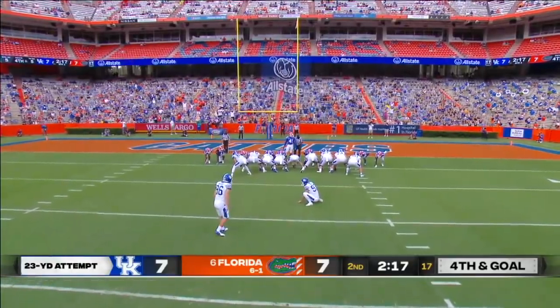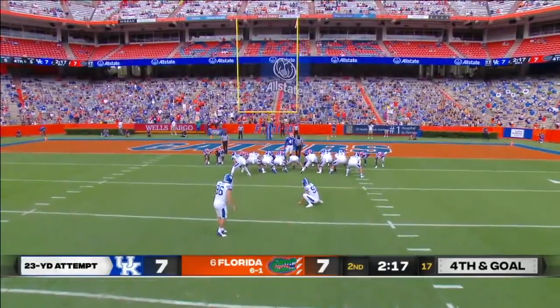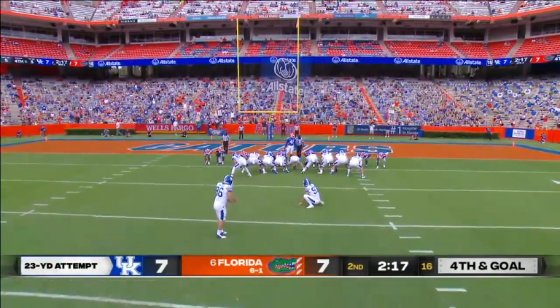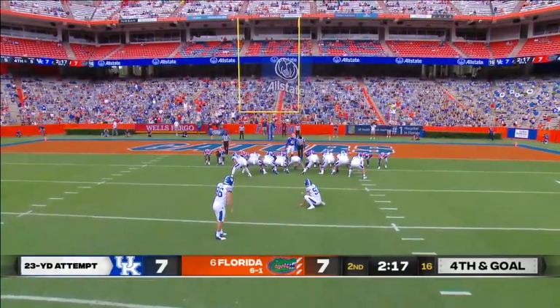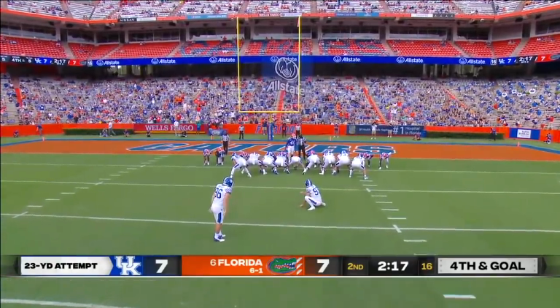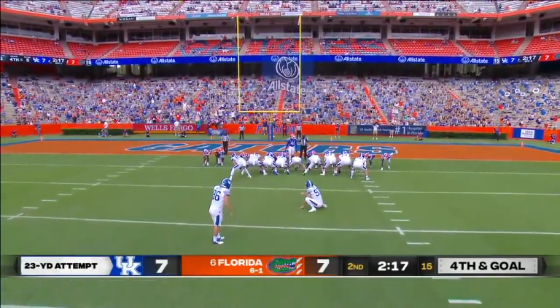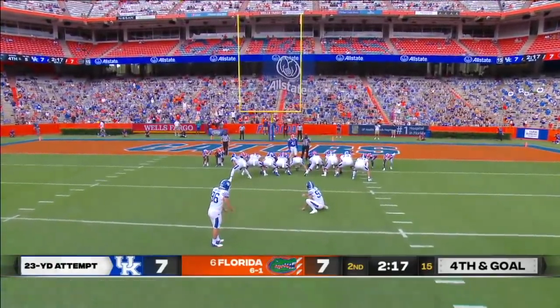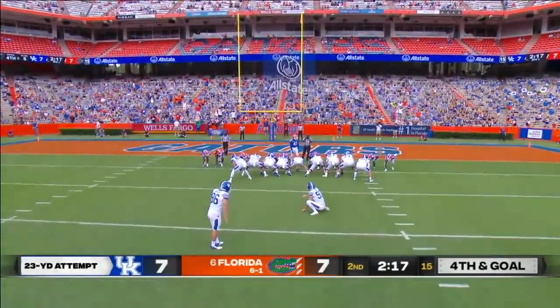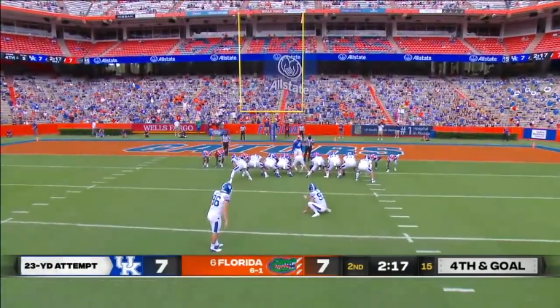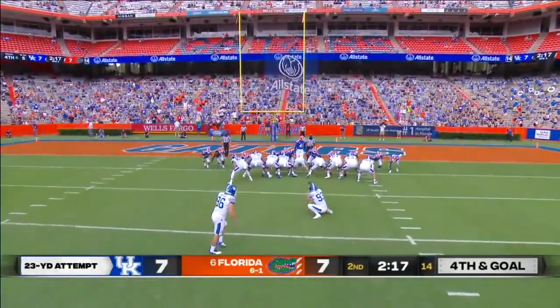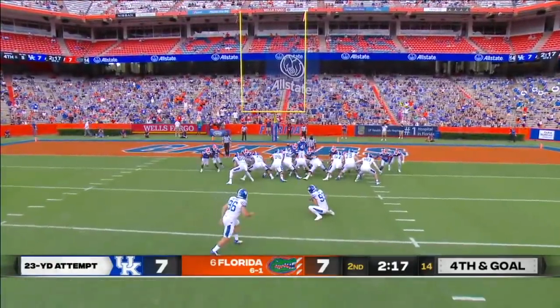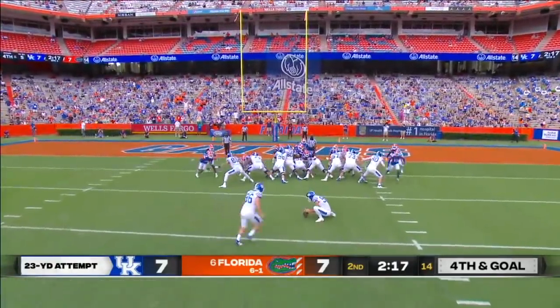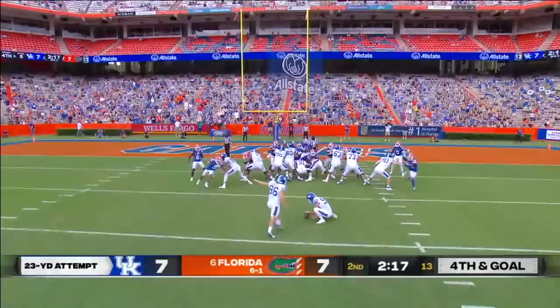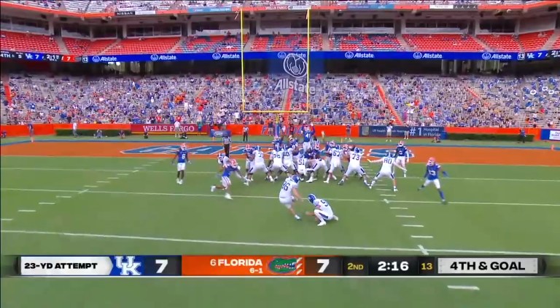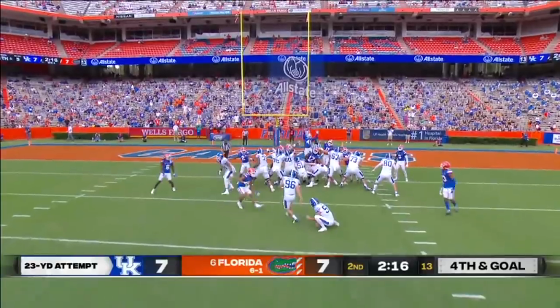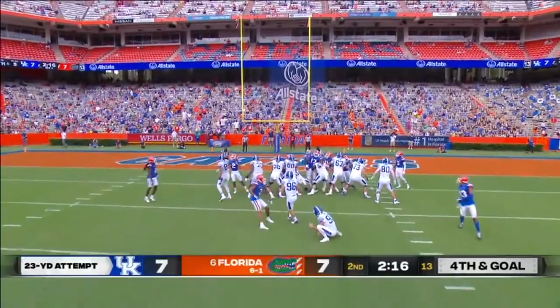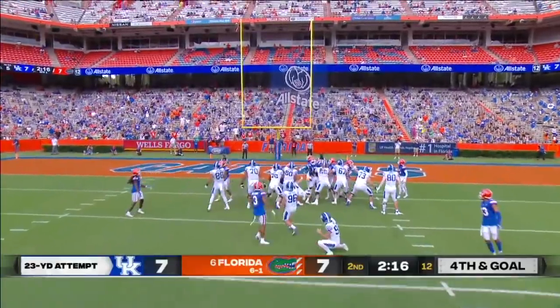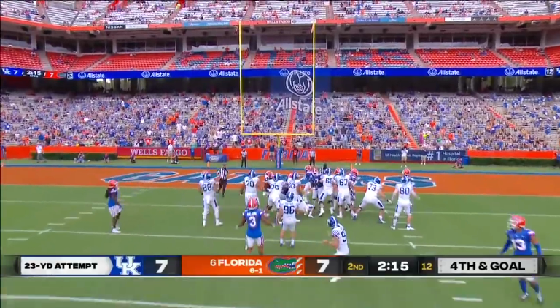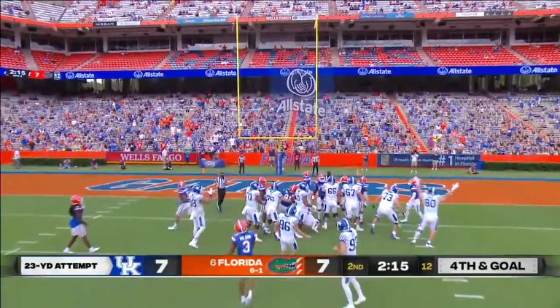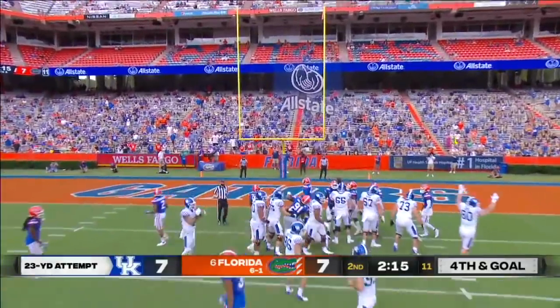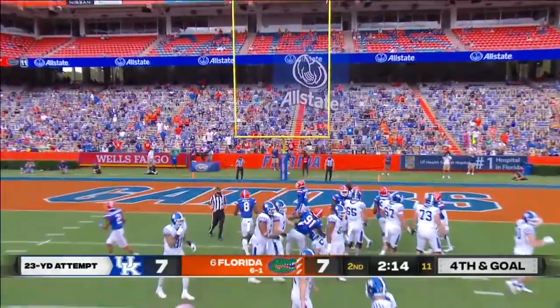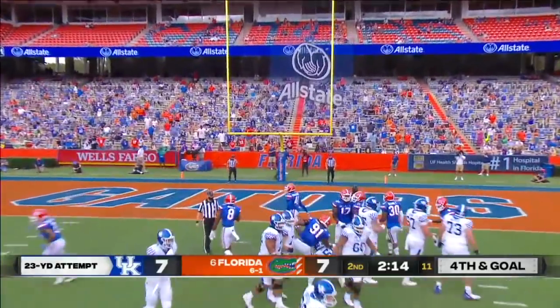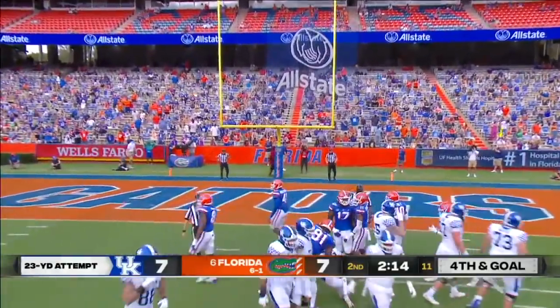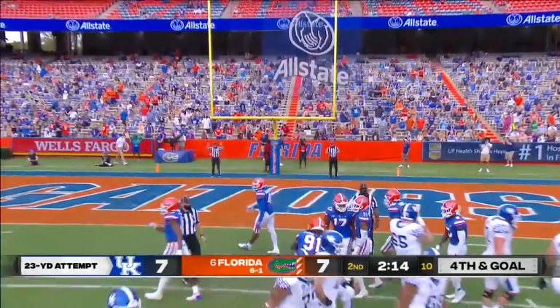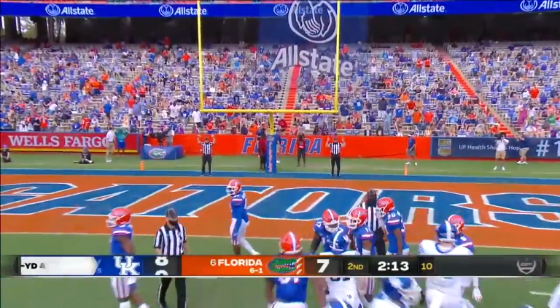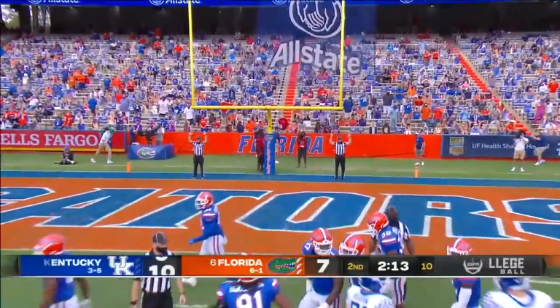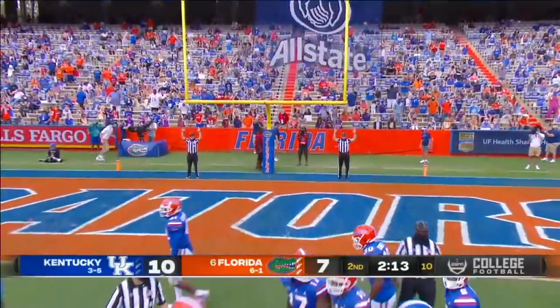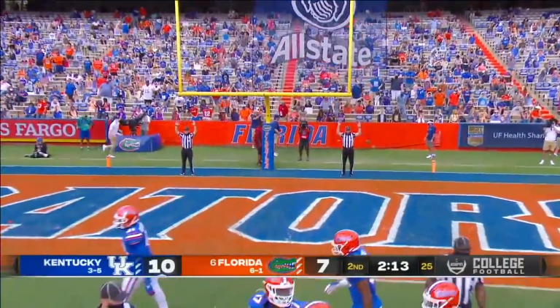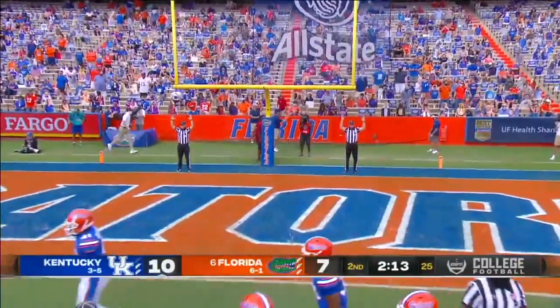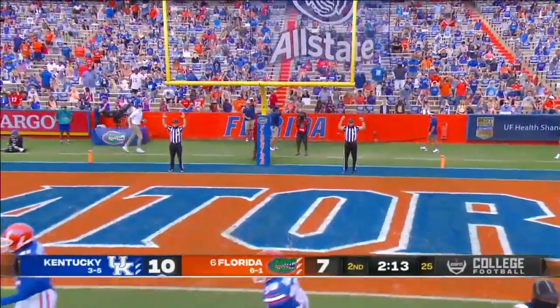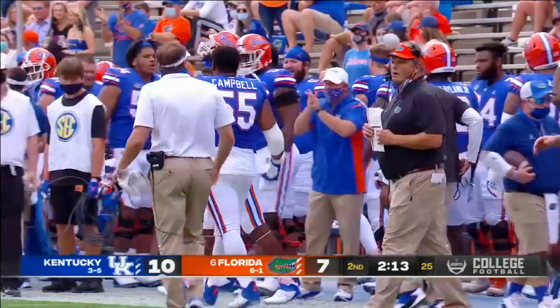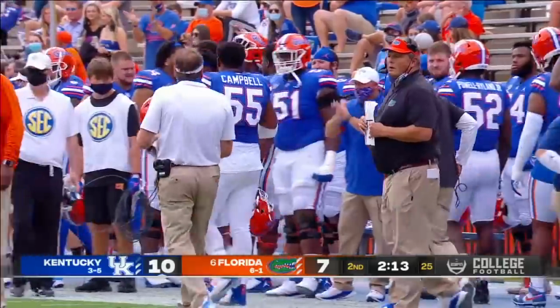So a little chip shot here coming up, and he knocks it through.